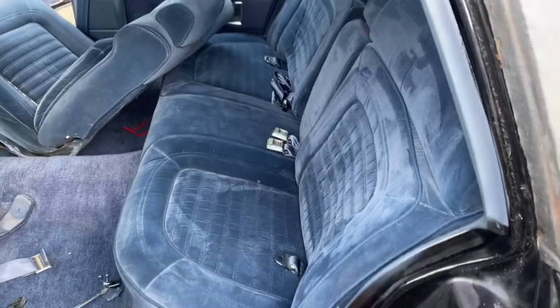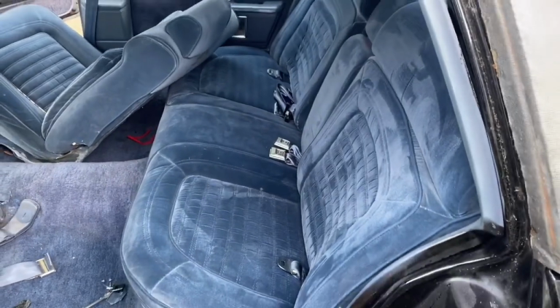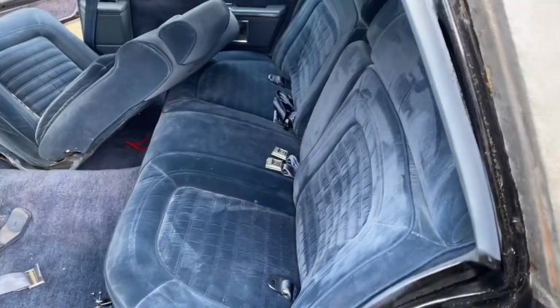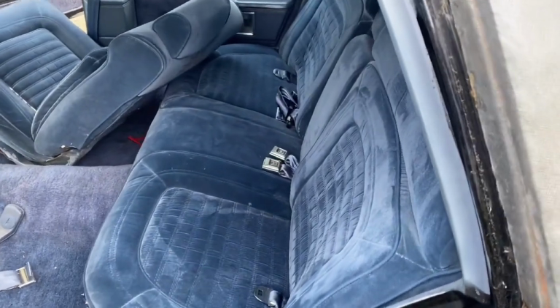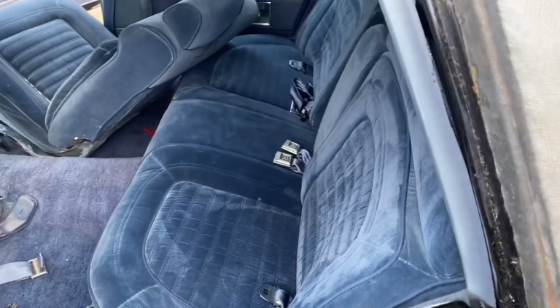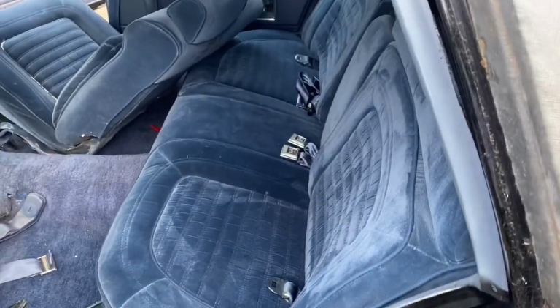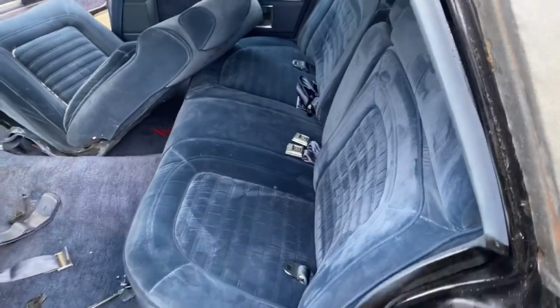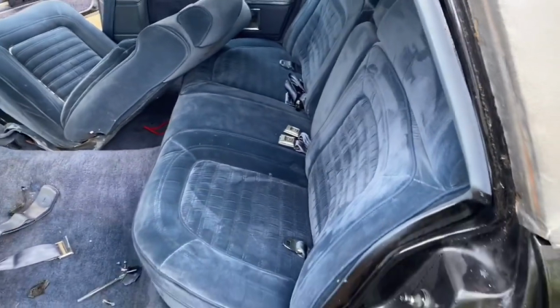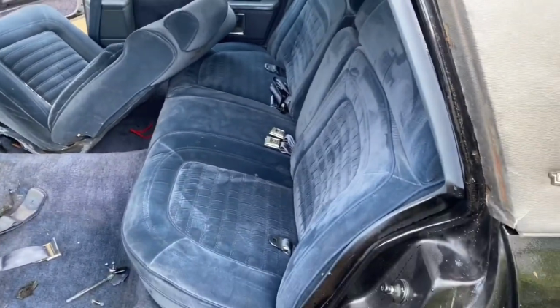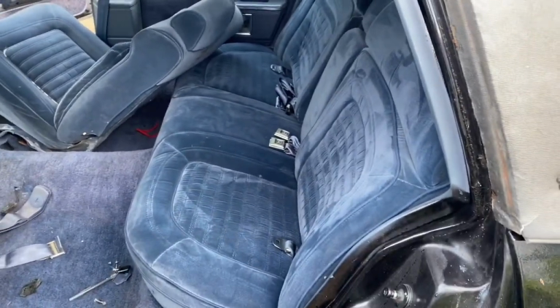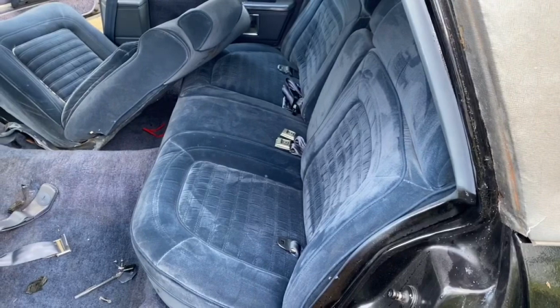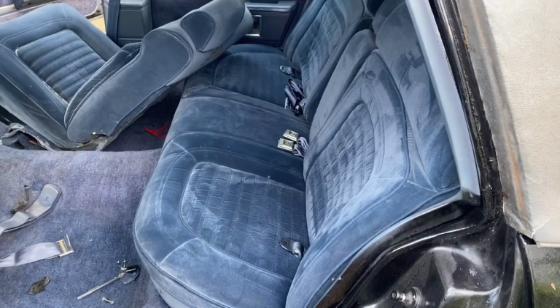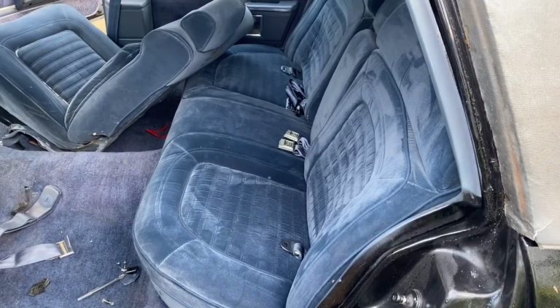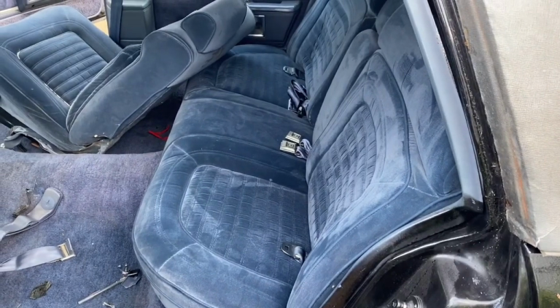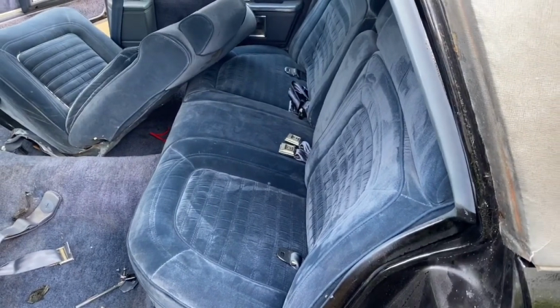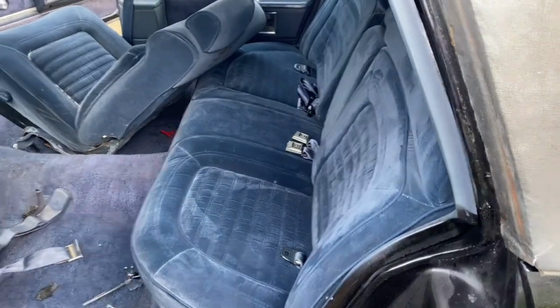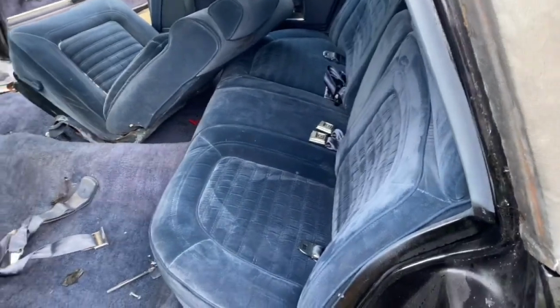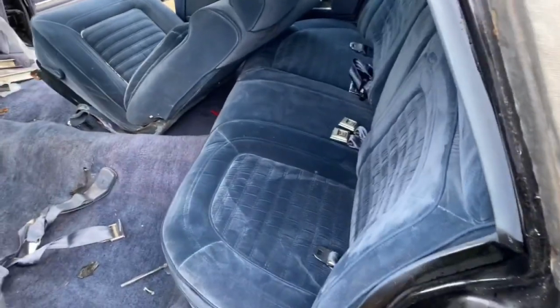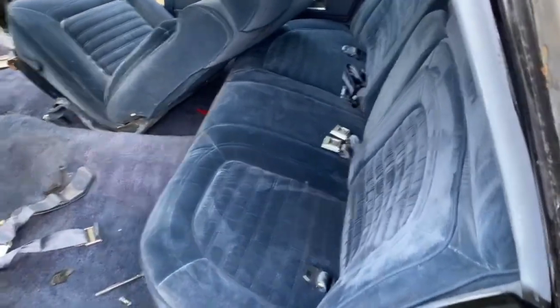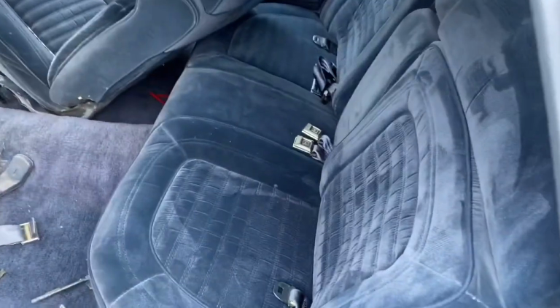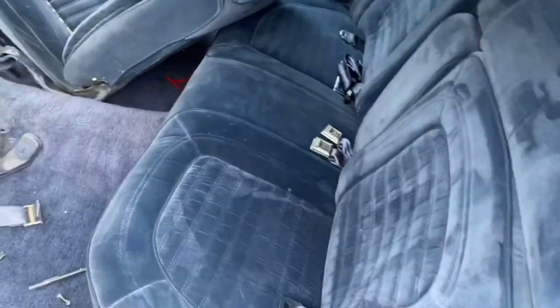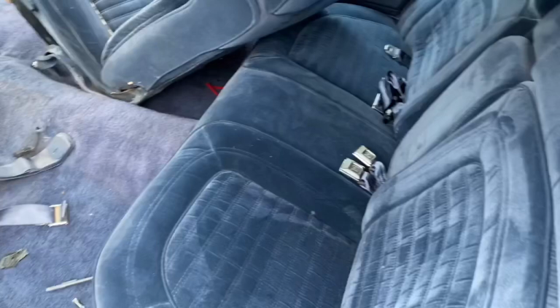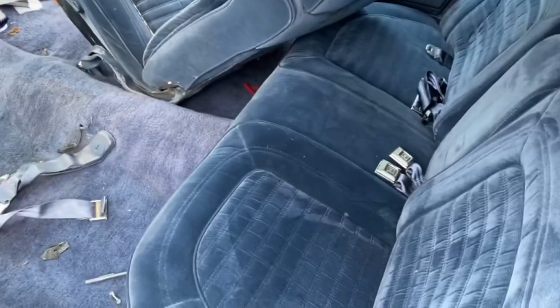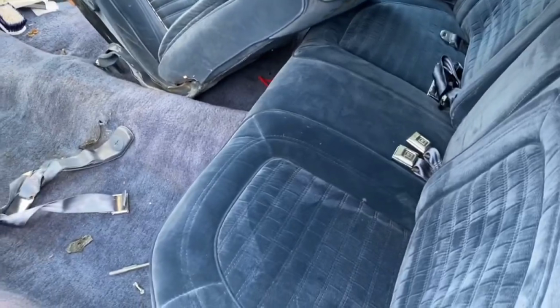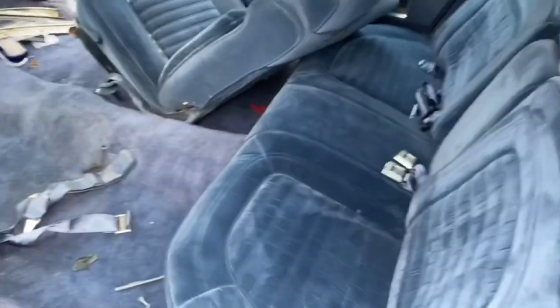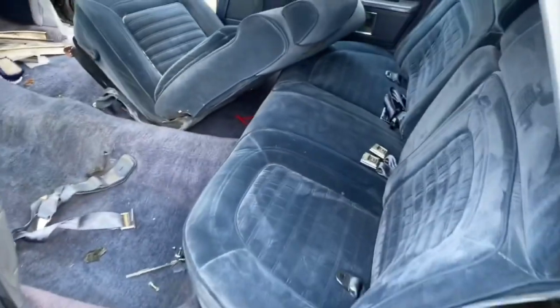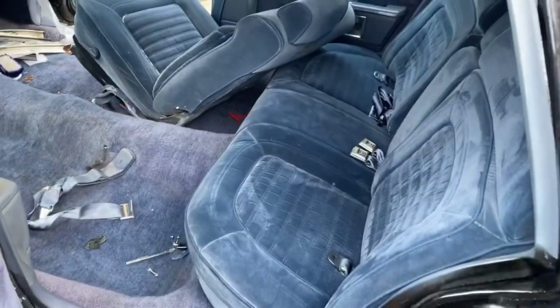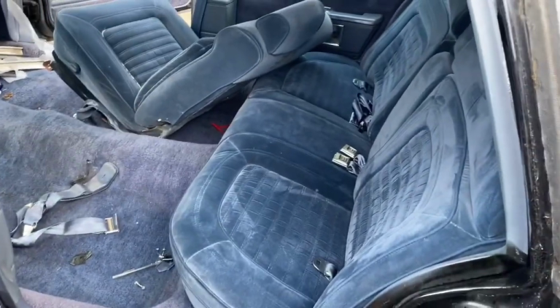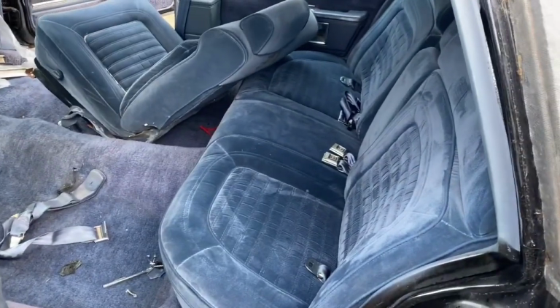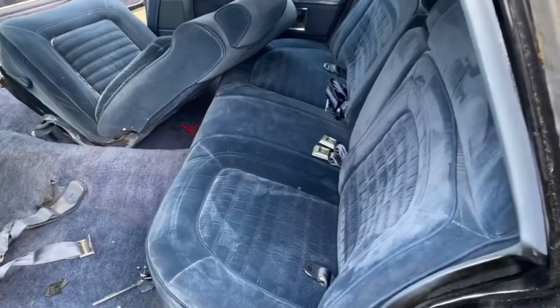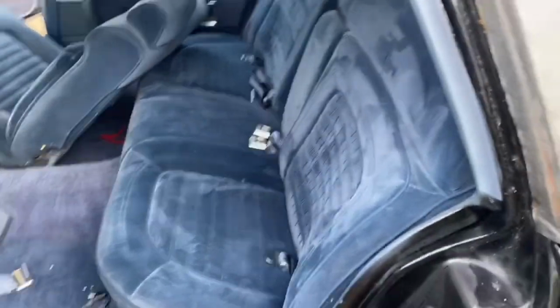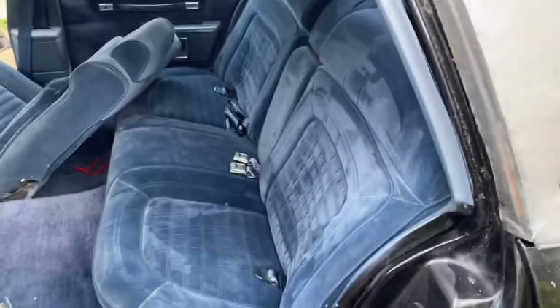Yo YouTube, what's happening? I just got this backseat installed. We're doing the front ones now, man. They turned out pretty good, though. They look really good in there.